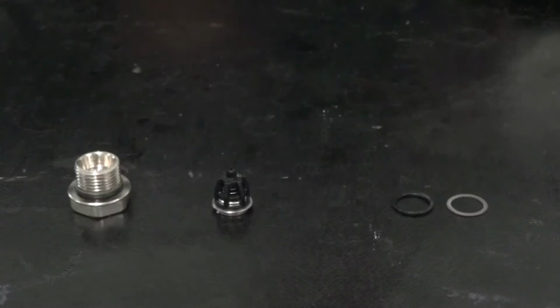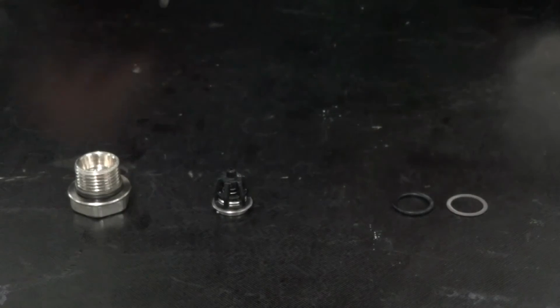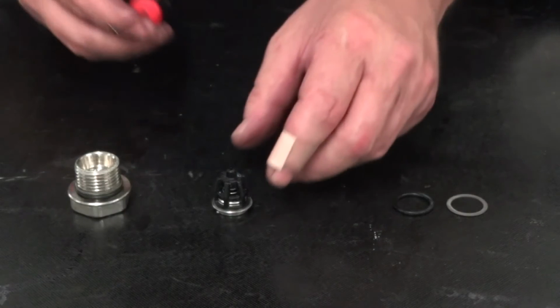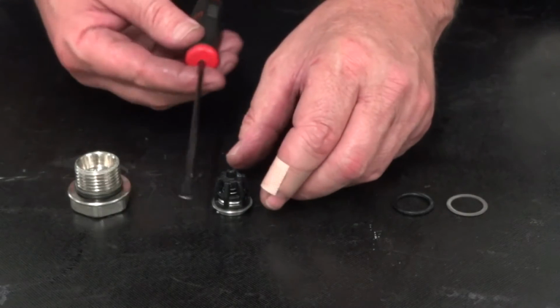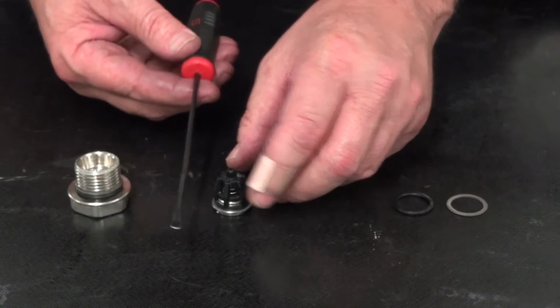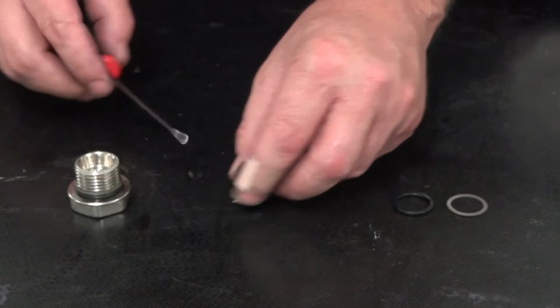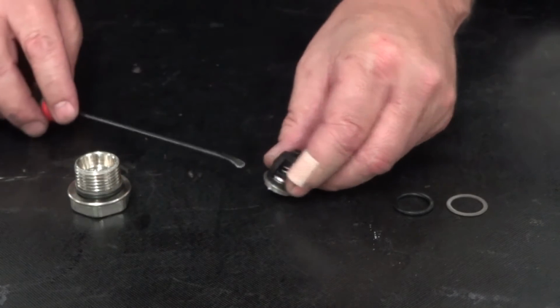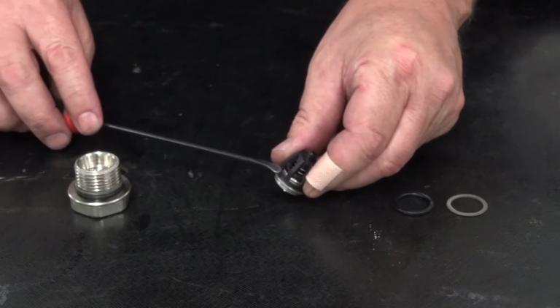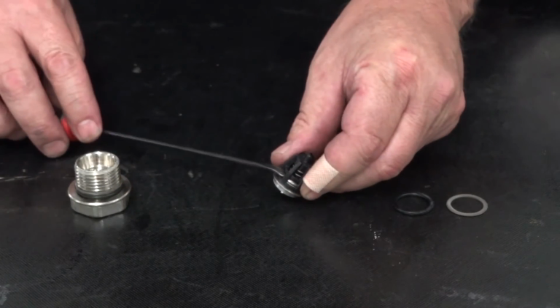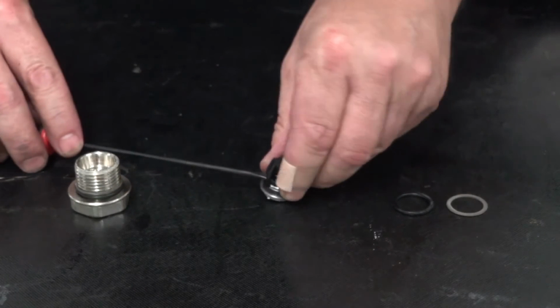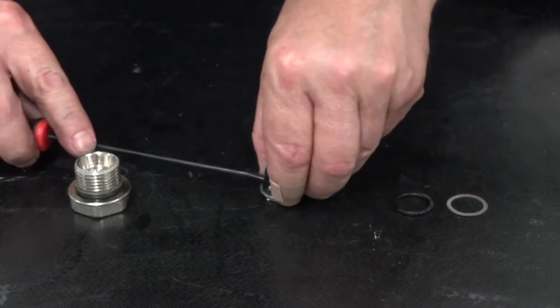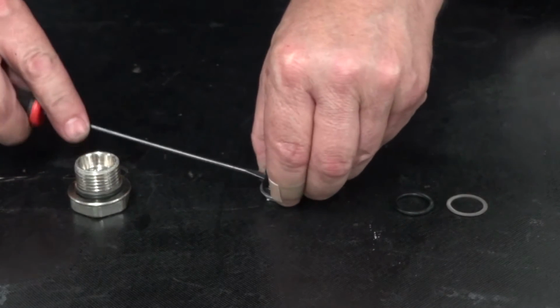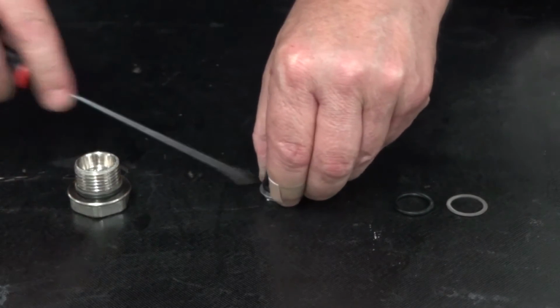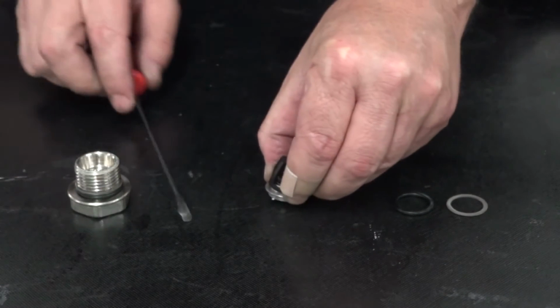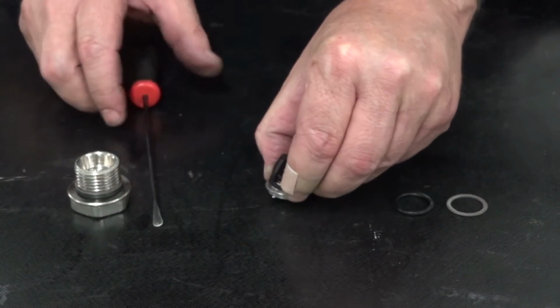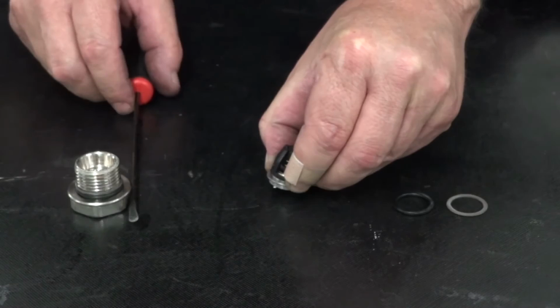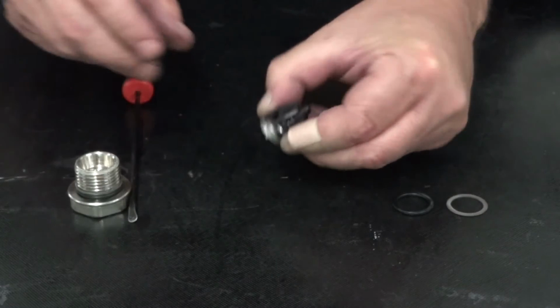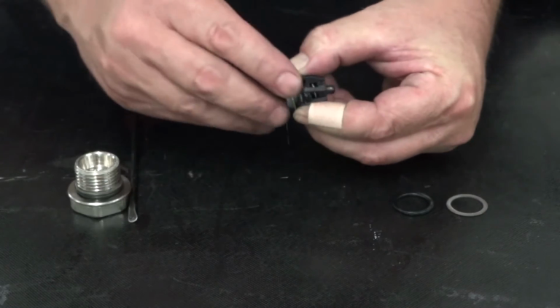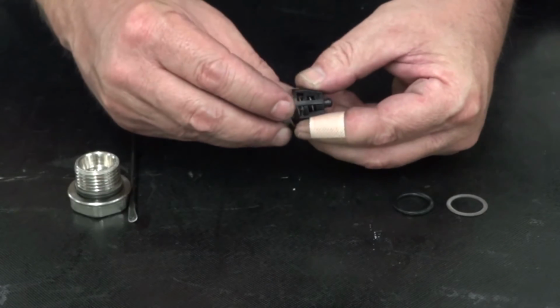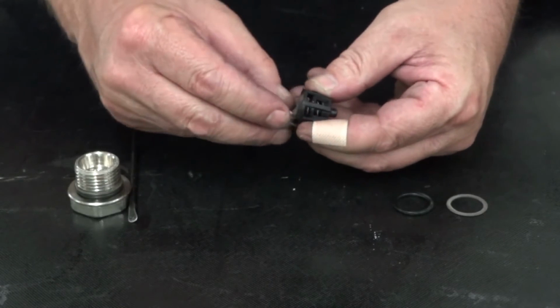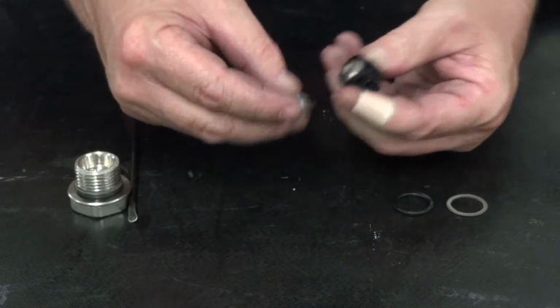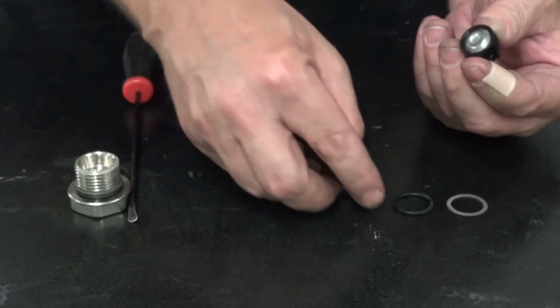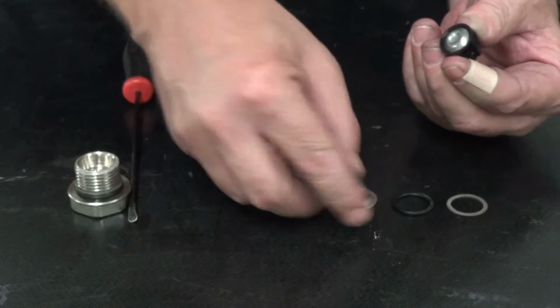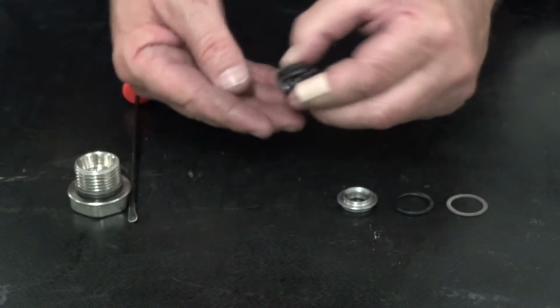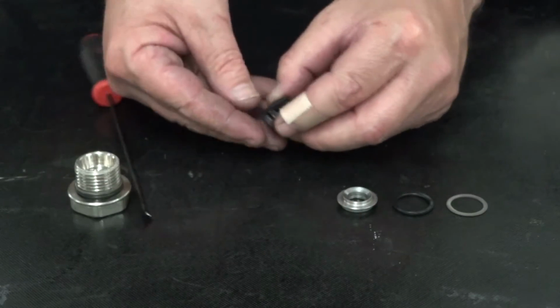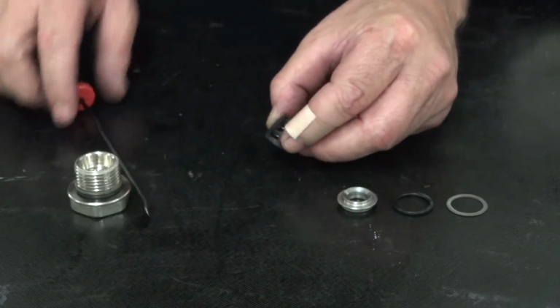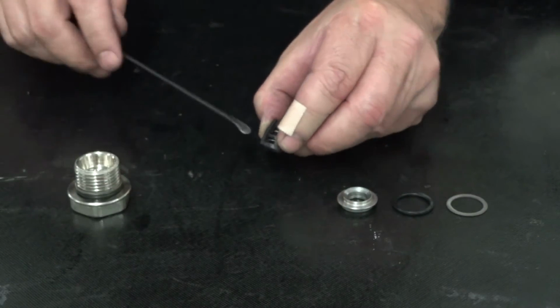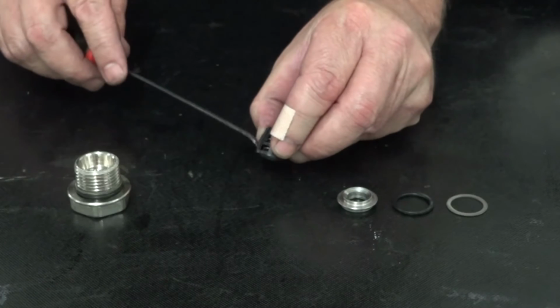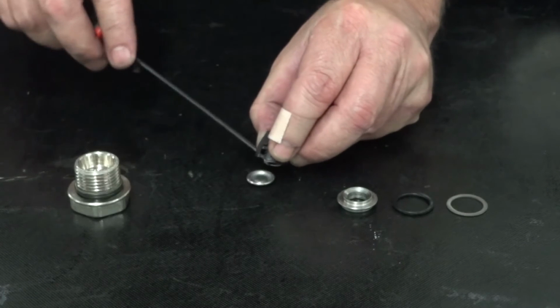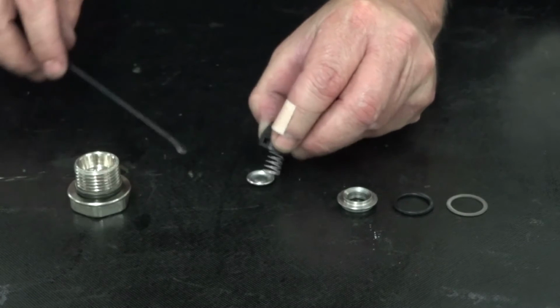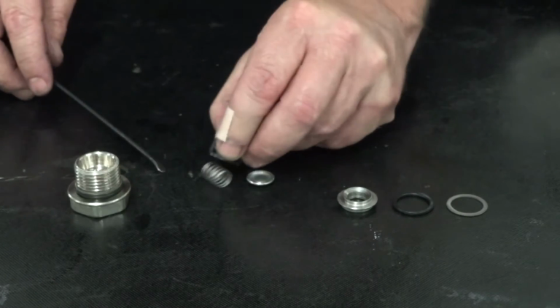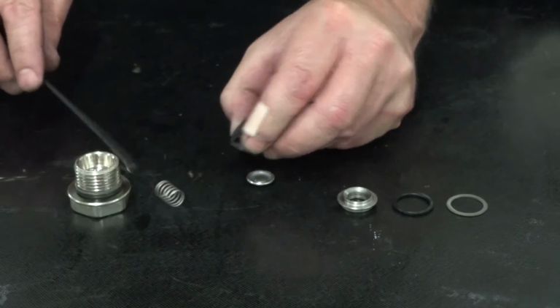Insert the round head tool into the valve between the poppet and the cage to remove the cage, the valve spring, and the poppet from the seat. Inspect all parts and replace as necessary.